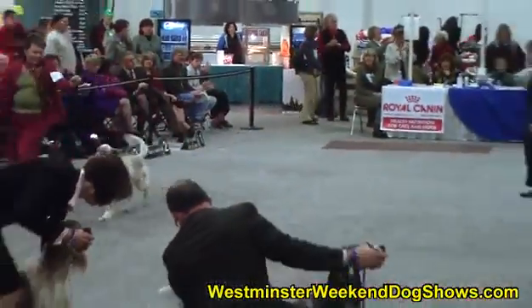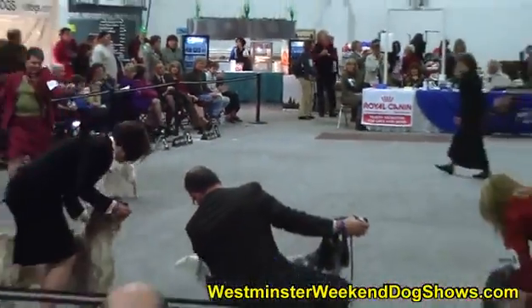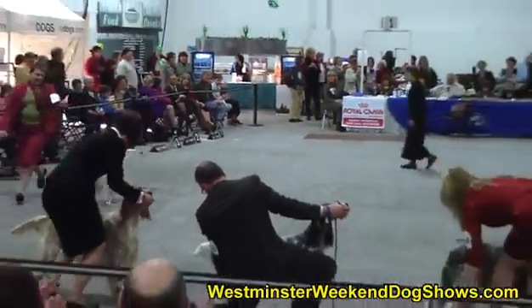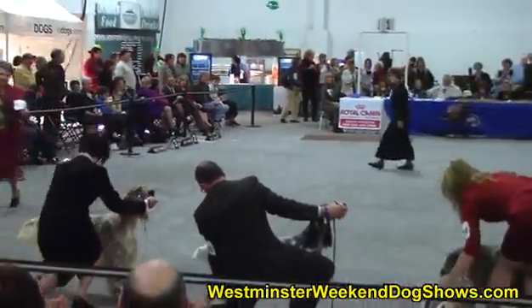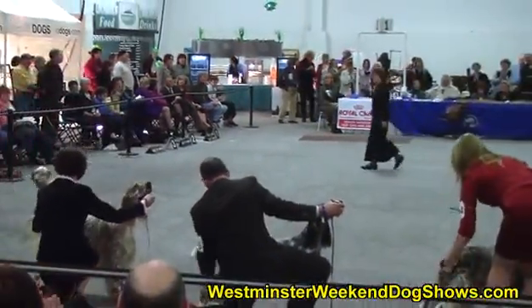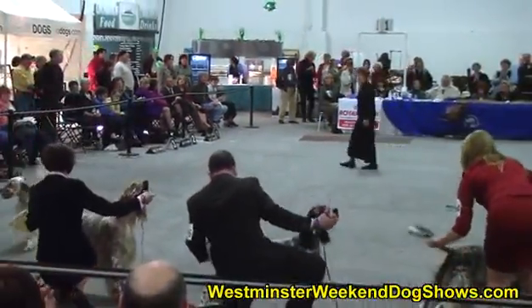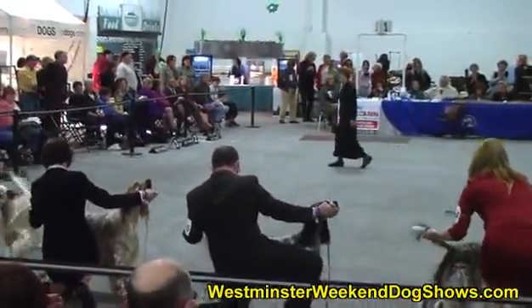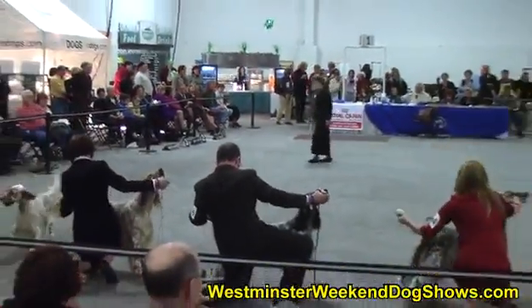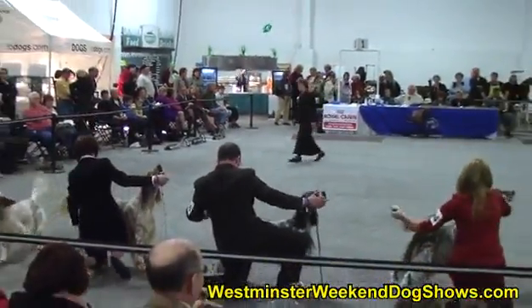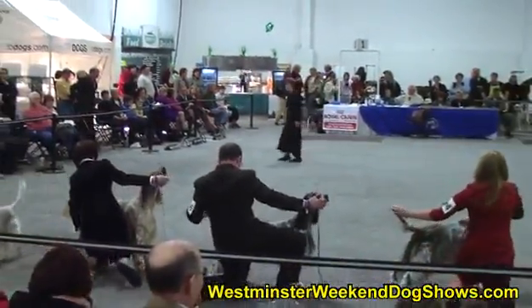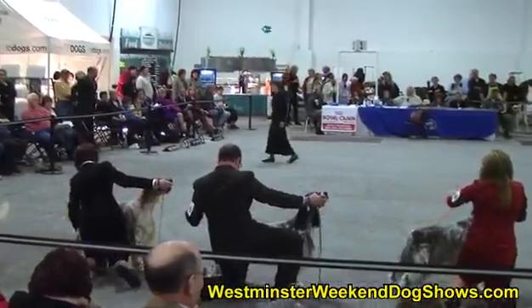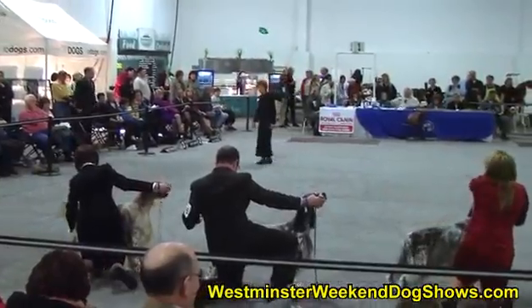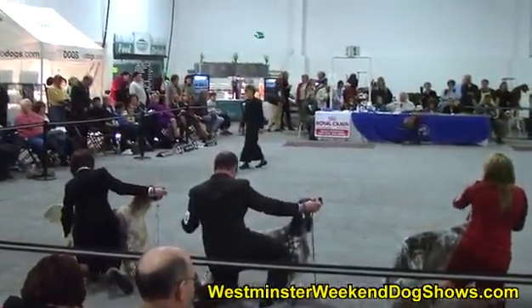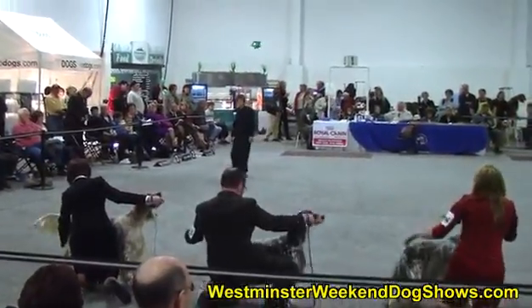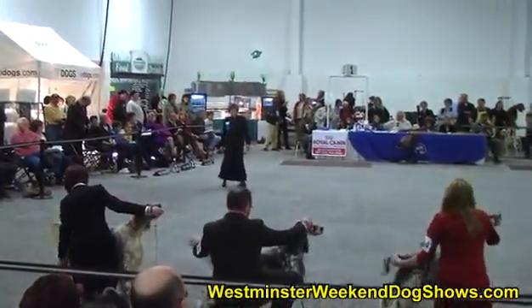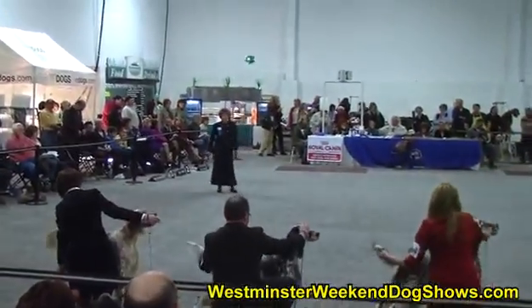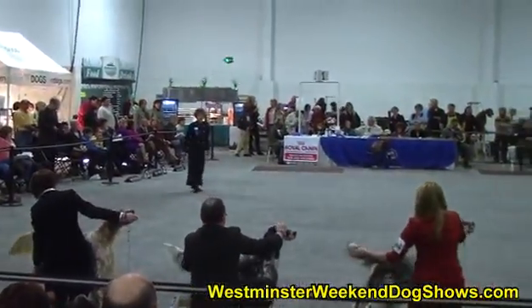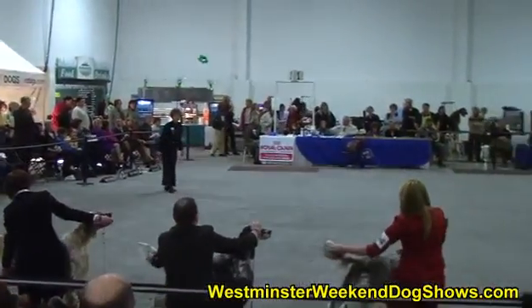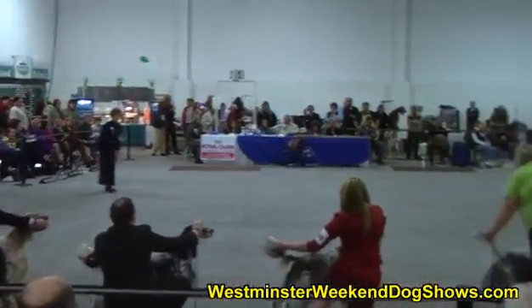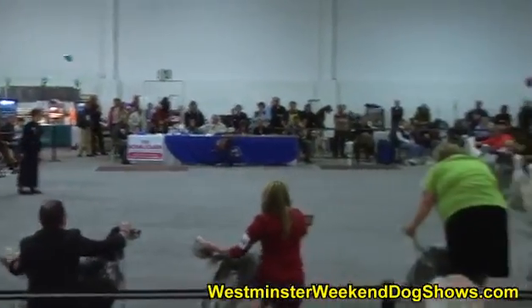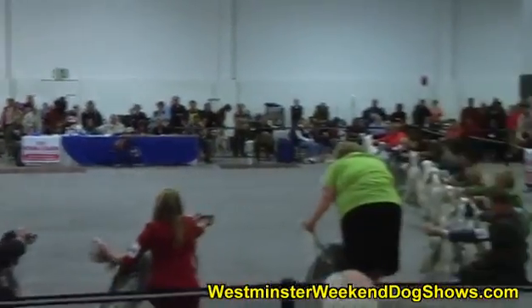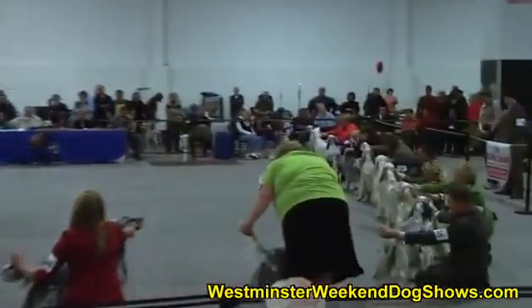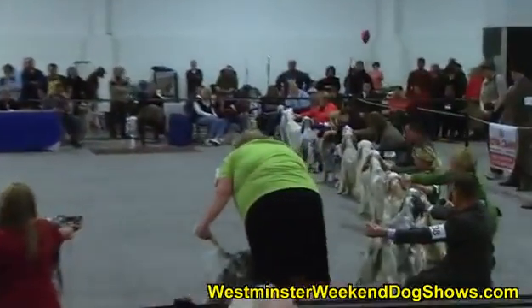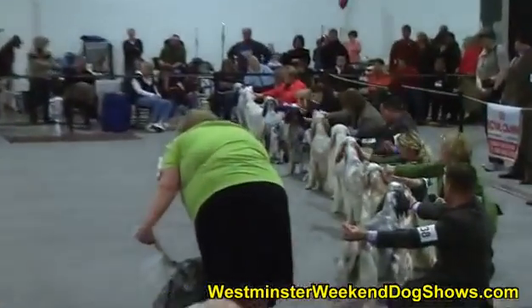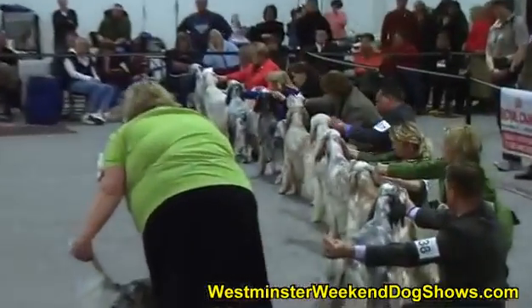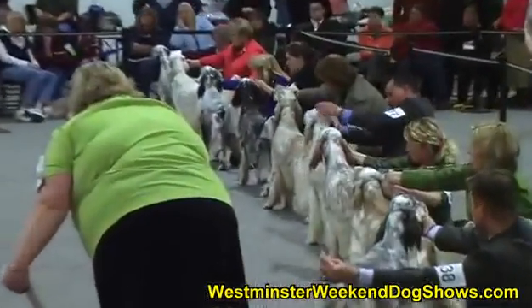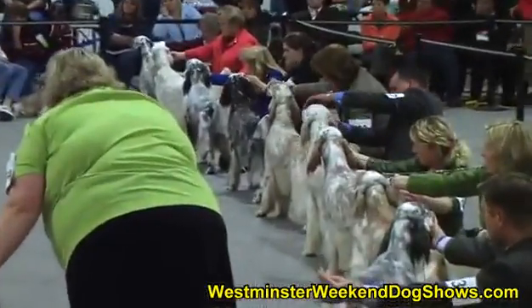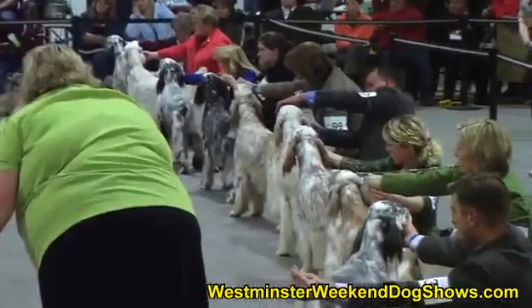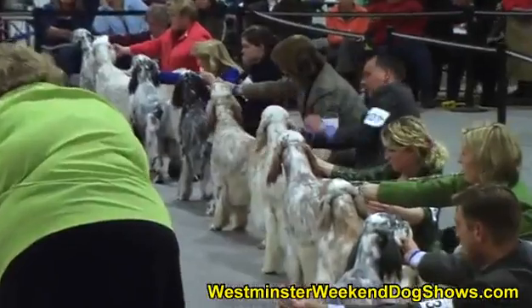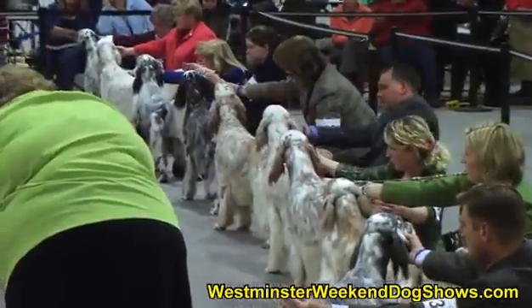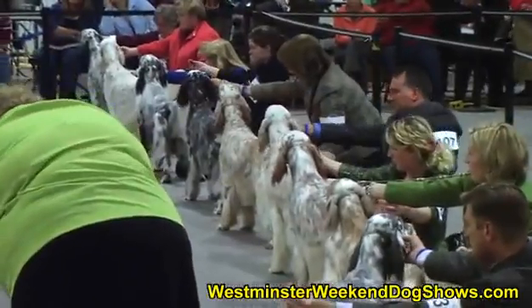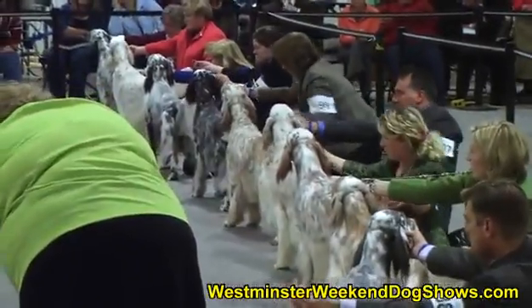Now the dogs are getting back in position for Mrs. Craig to make her final decision. She will be awarding a Best of Breed, Best of Winners, Best of Opposite, as well as three Awards of Merit.